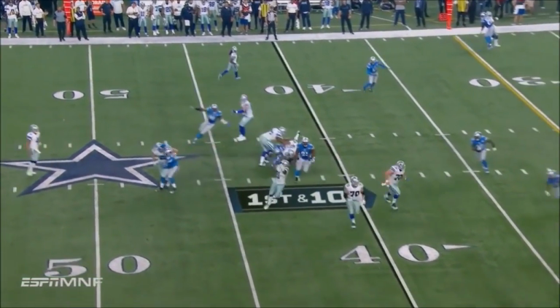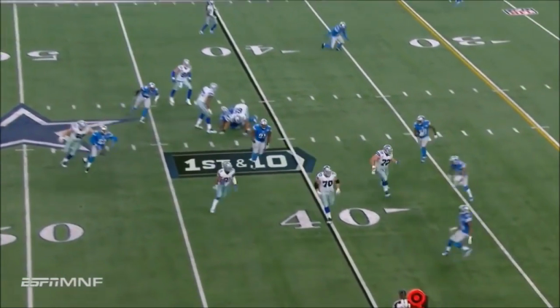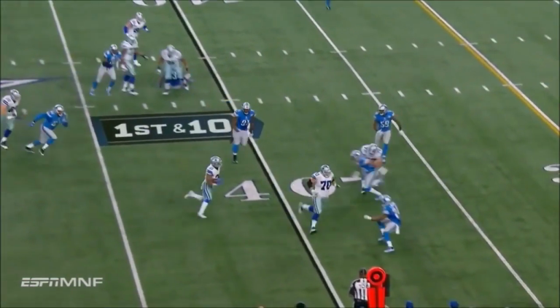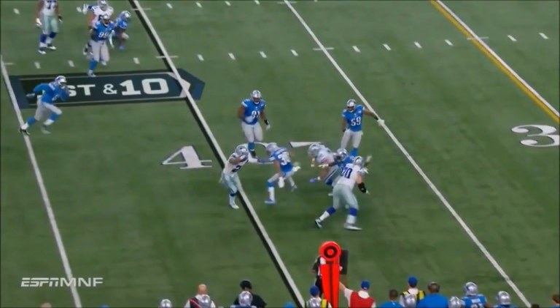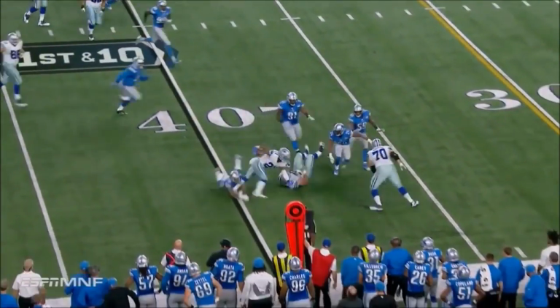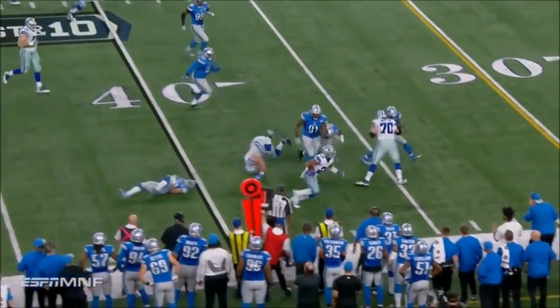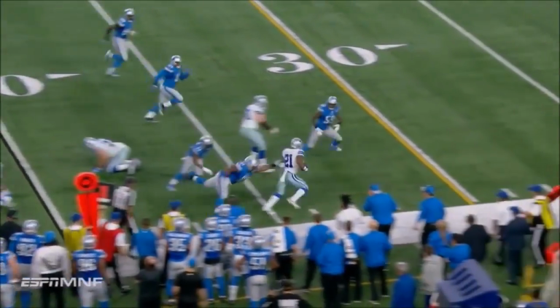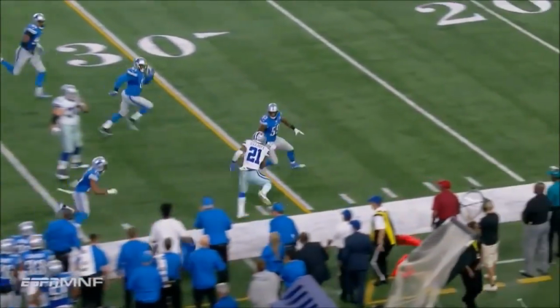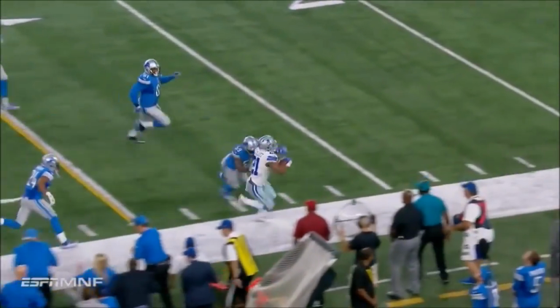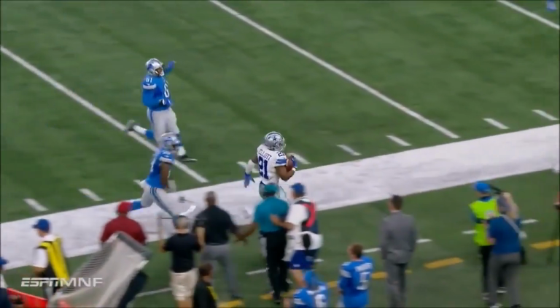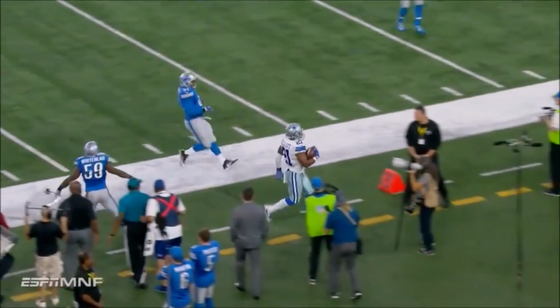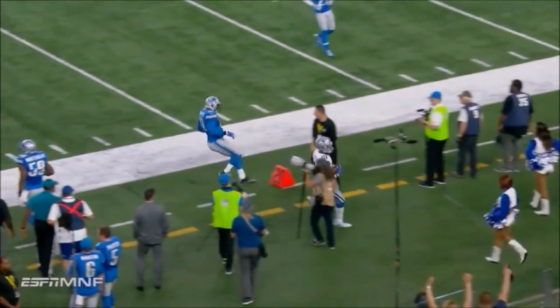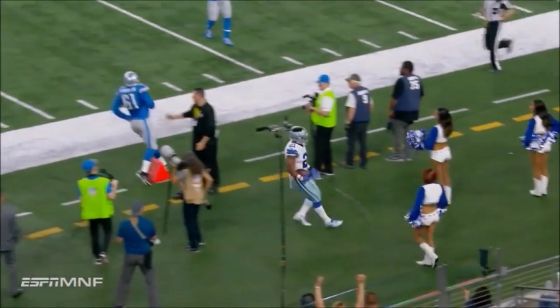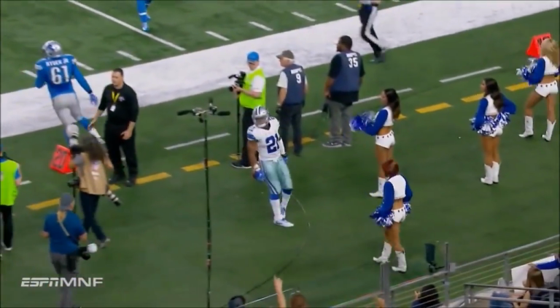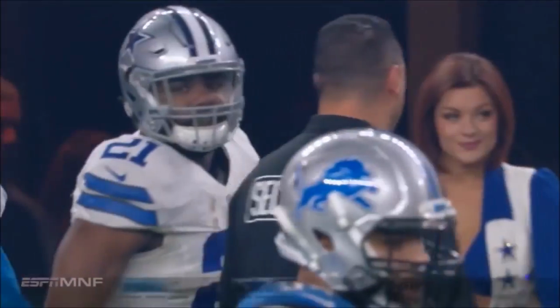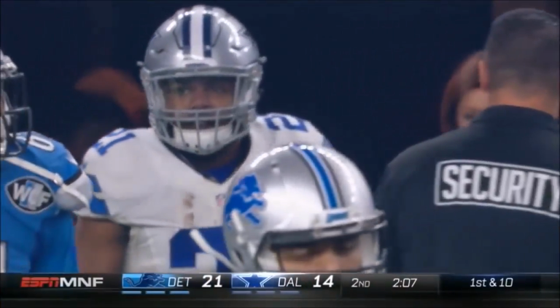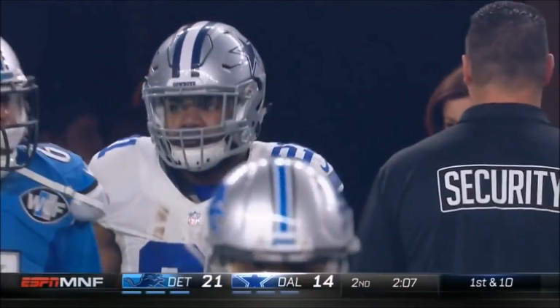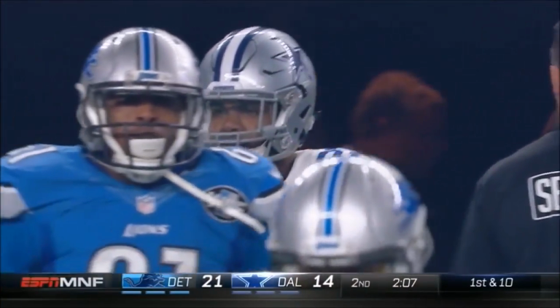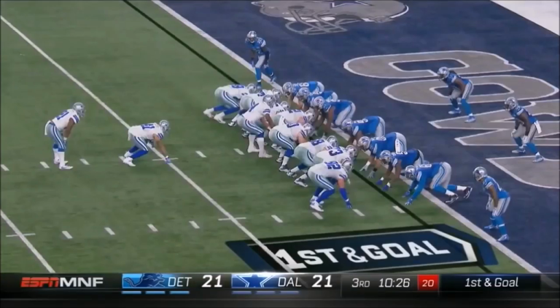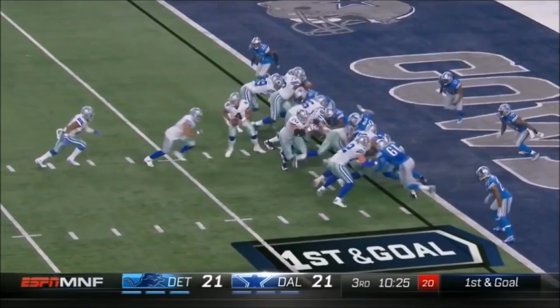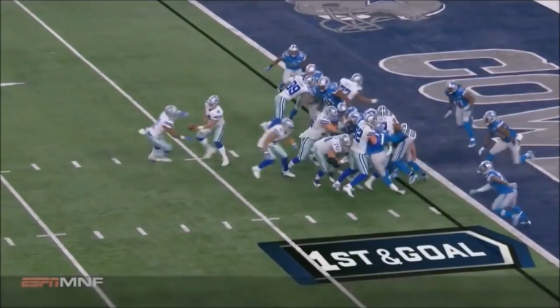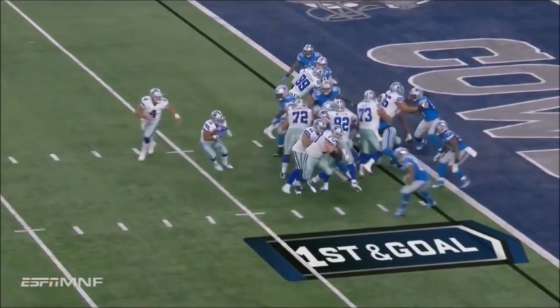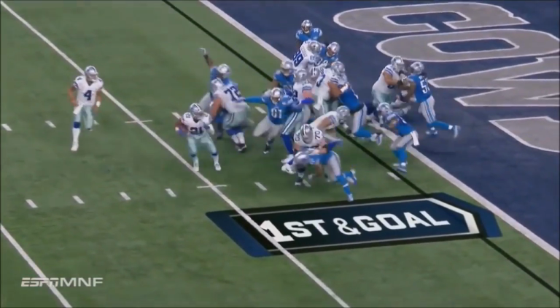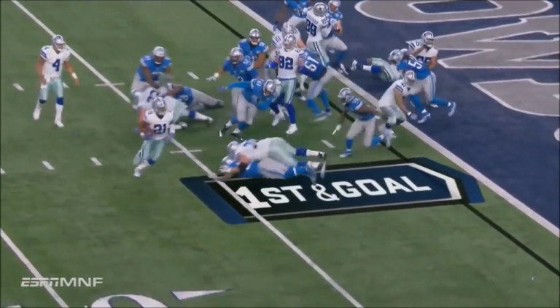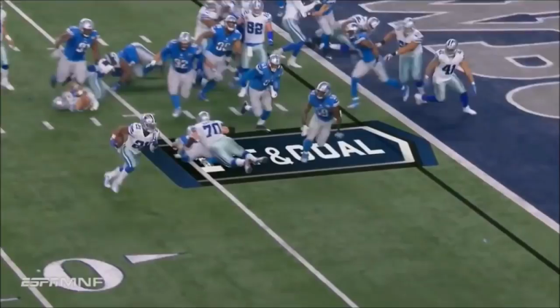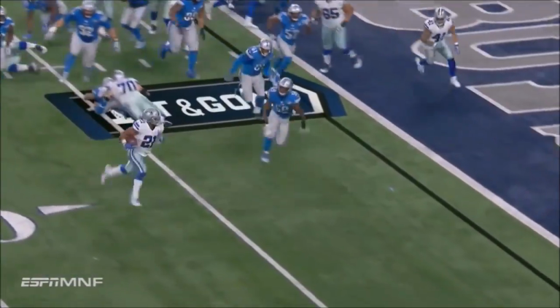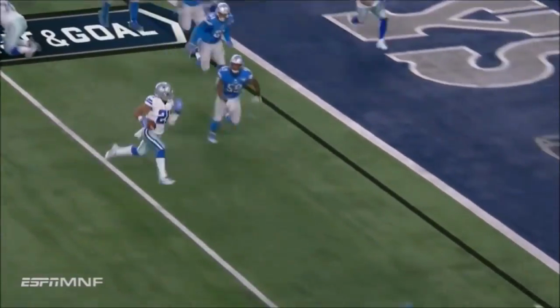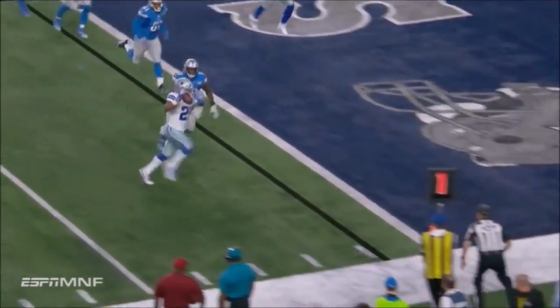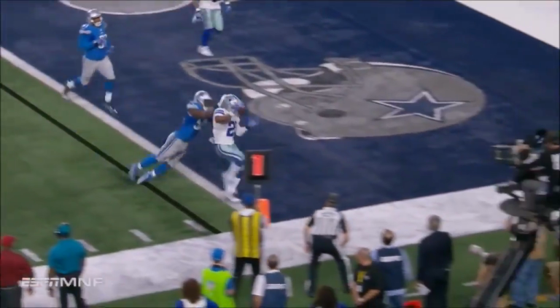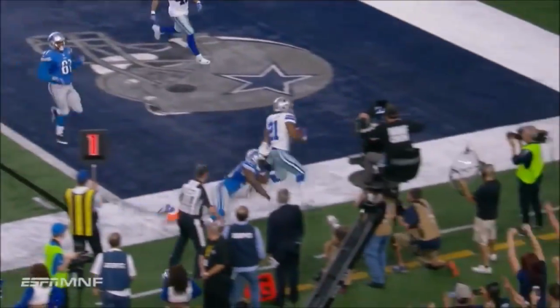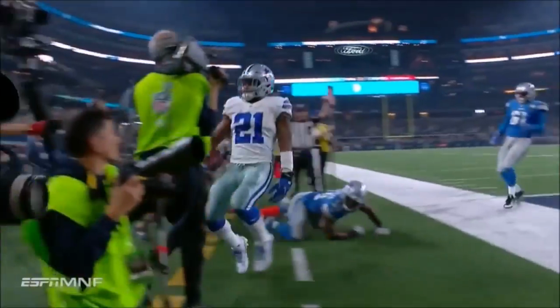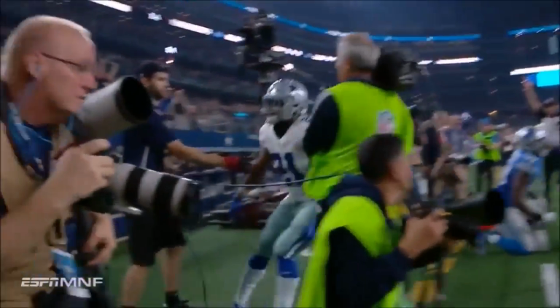The screen after the fake. Elliott stayed on his feet — great balance. They're grabbing at his legs but couldn't upend him. Elliott turns the corner — touchdown Dallas.